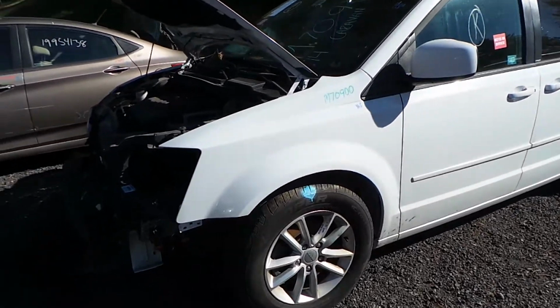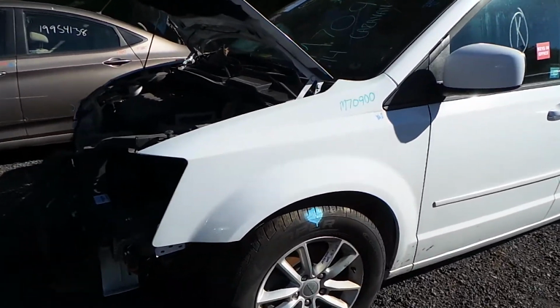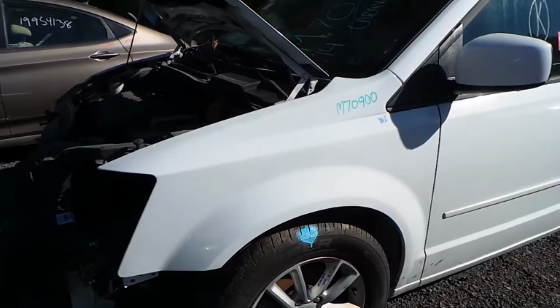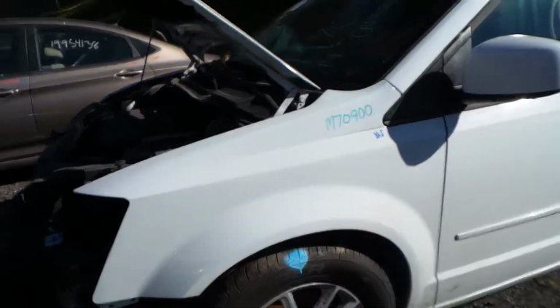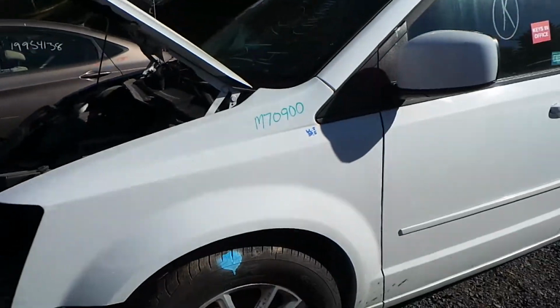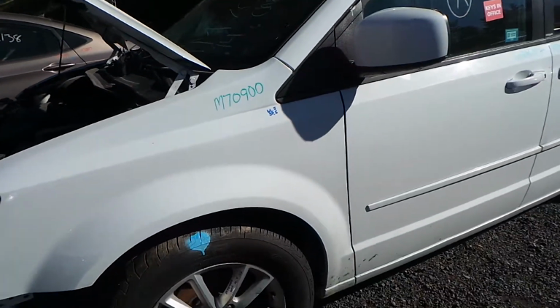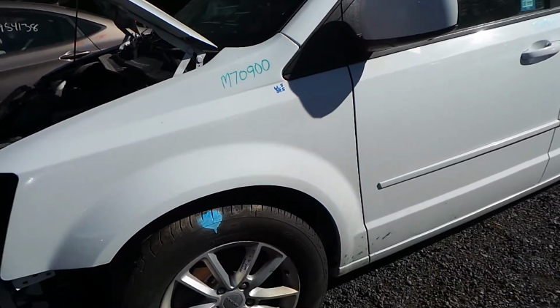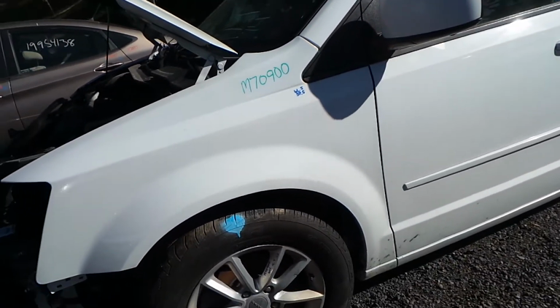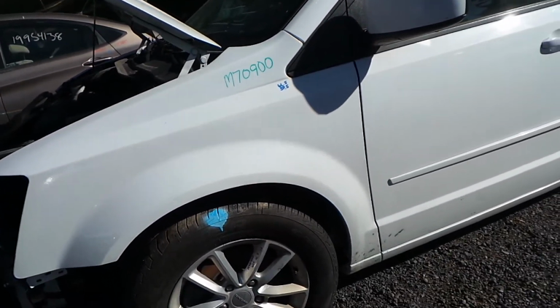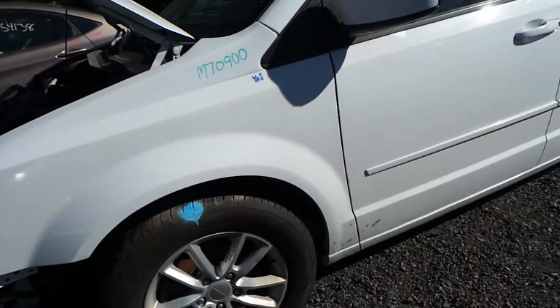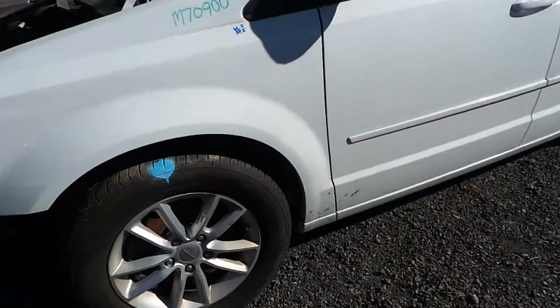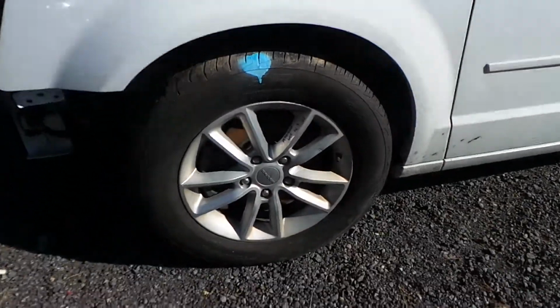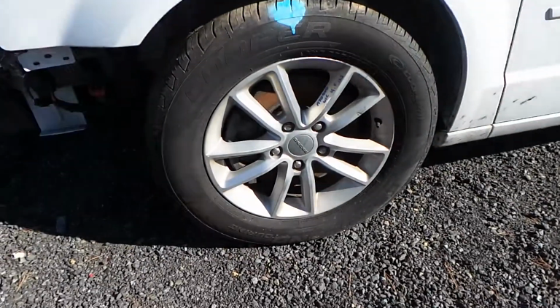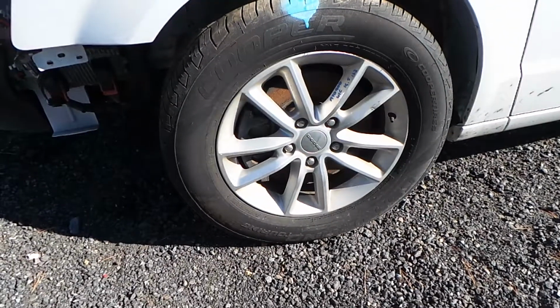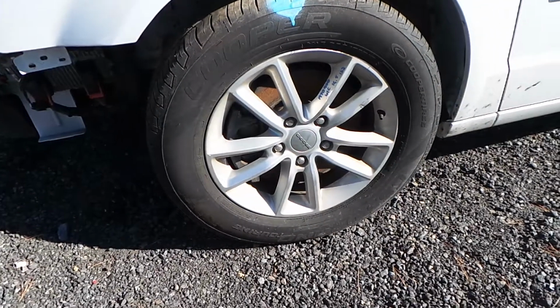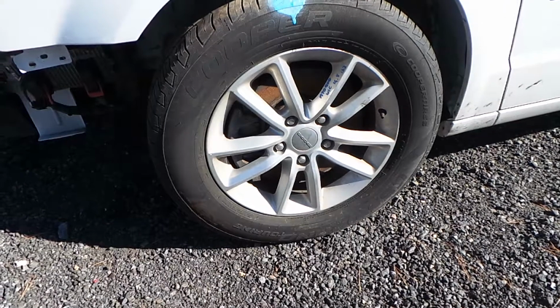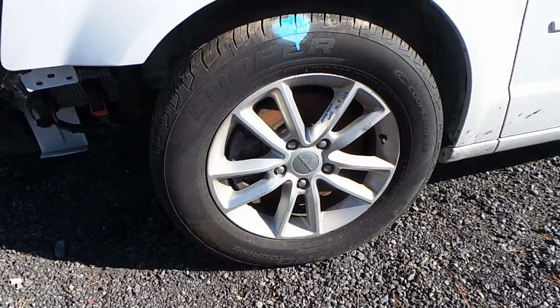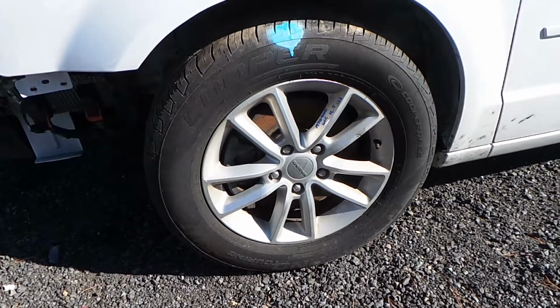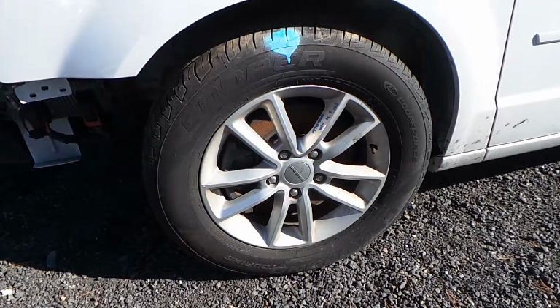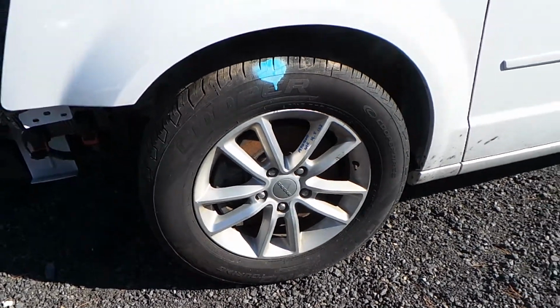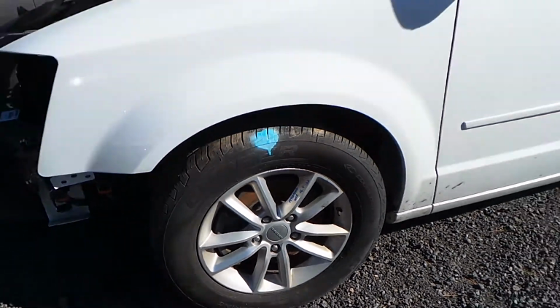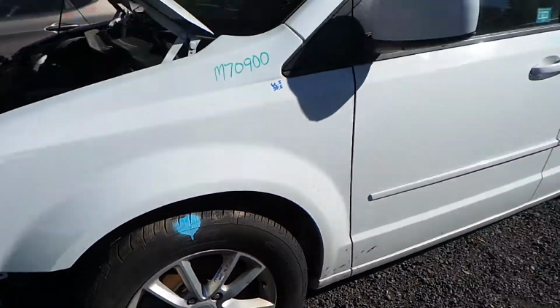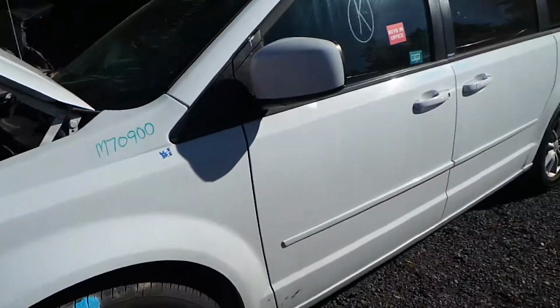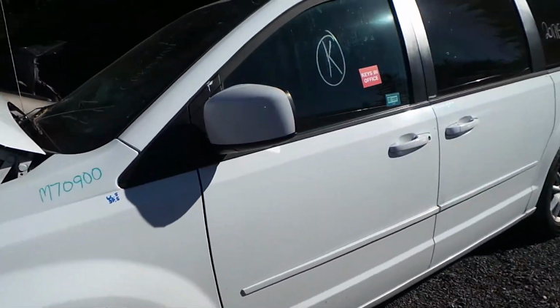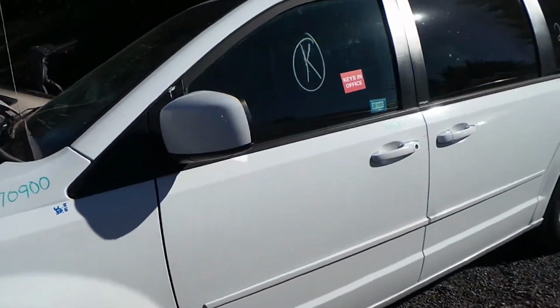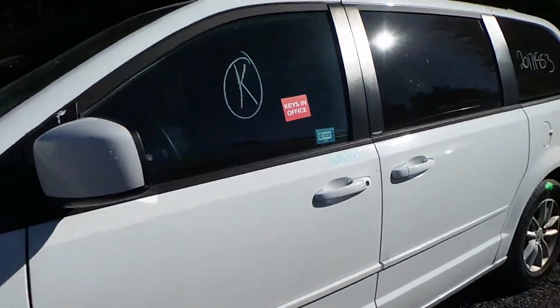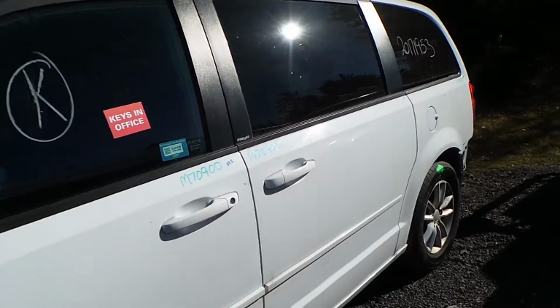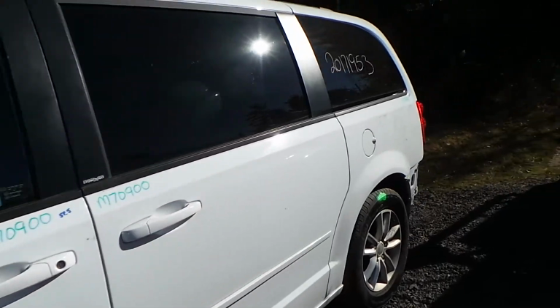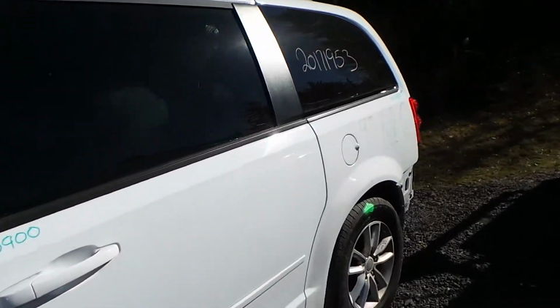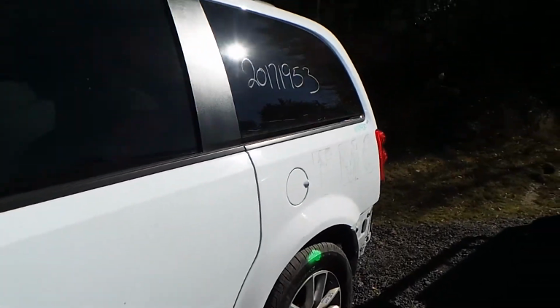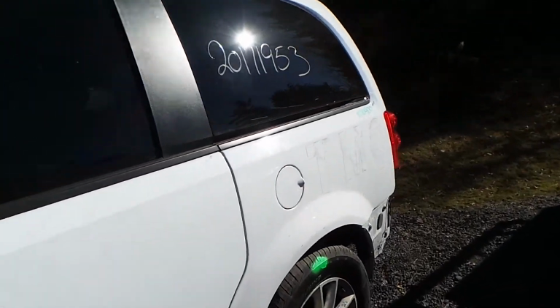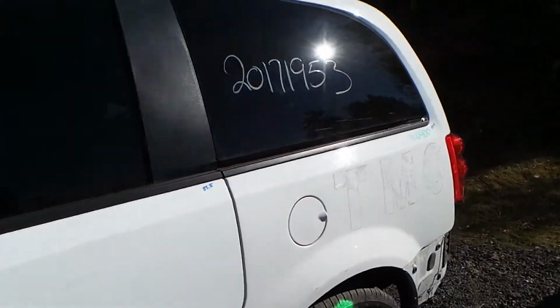The driver's side fender does have a couple of small parking lot dings but it's in good condition for the year. We have some C grade 17 inch aluminum wheels — these would make a good winter wheel or a good spare. The driver's side front, rear door and quarter panel are all insurance quality.